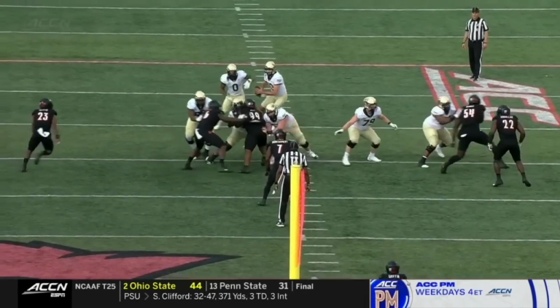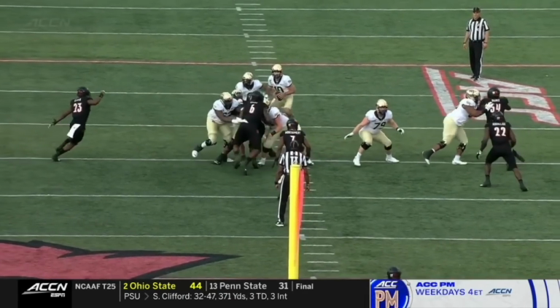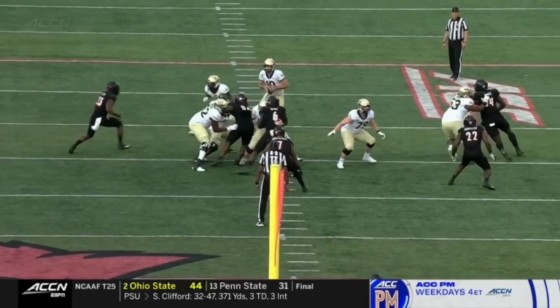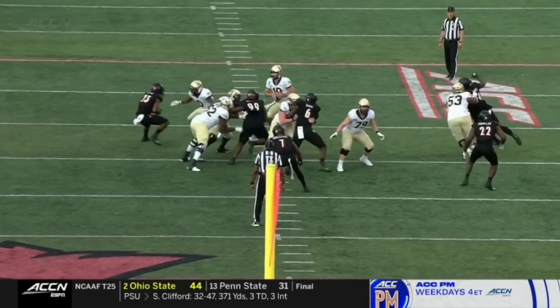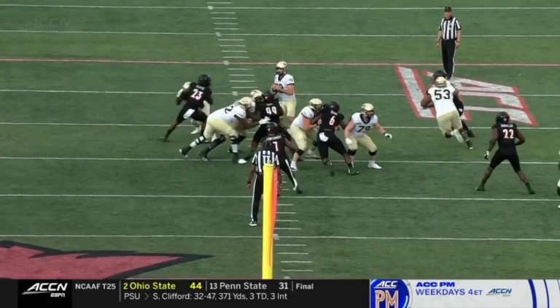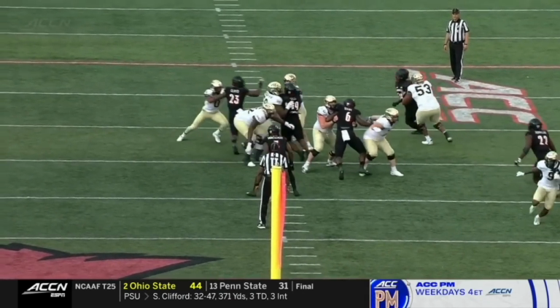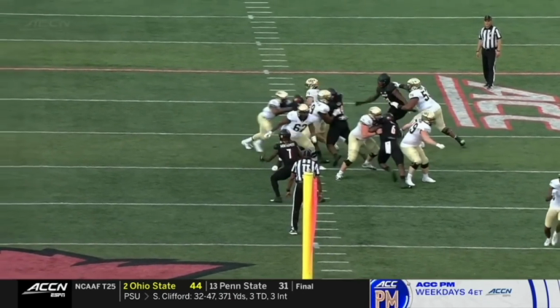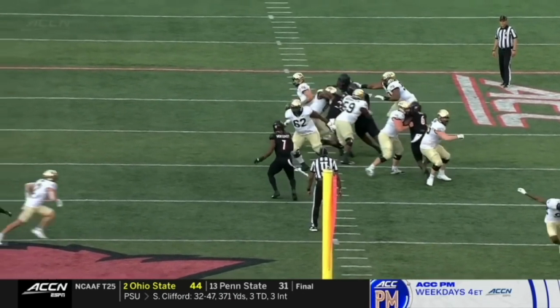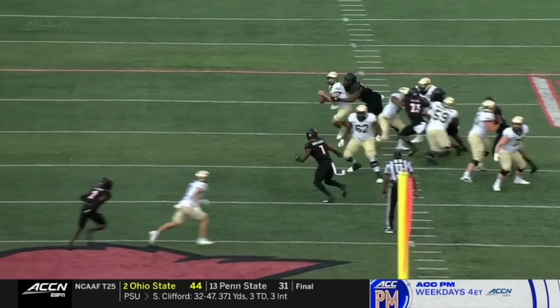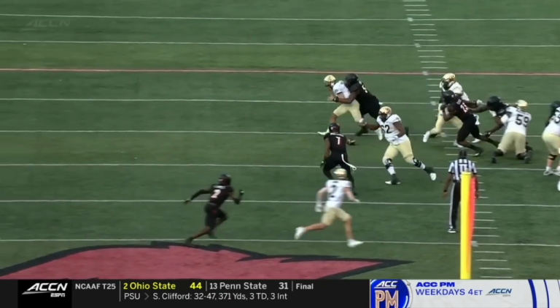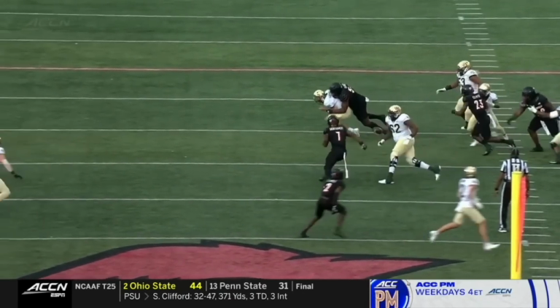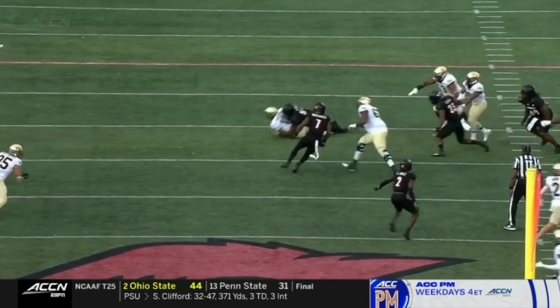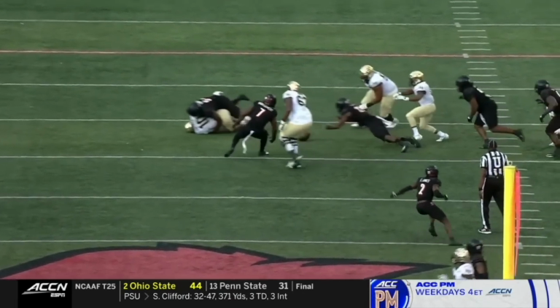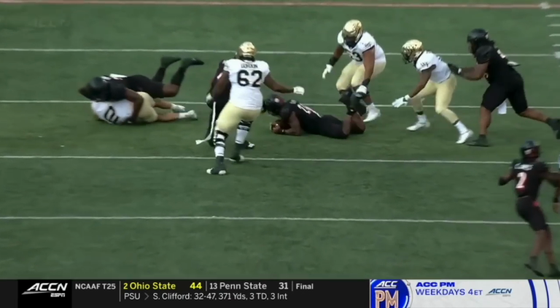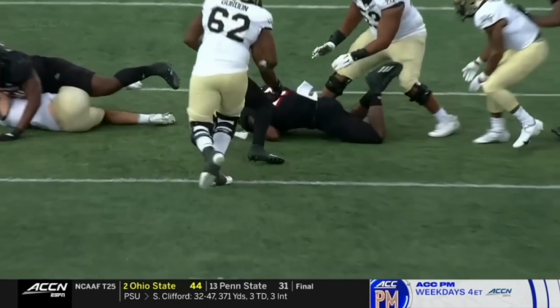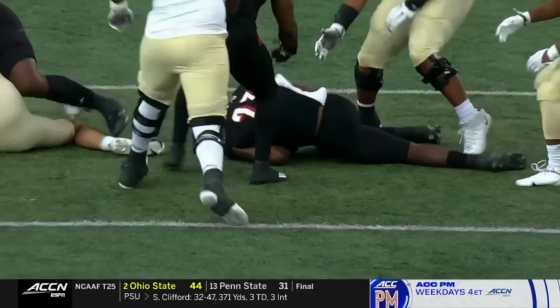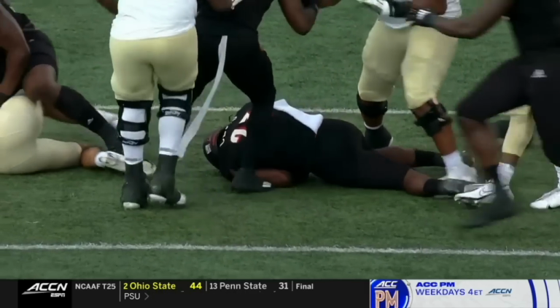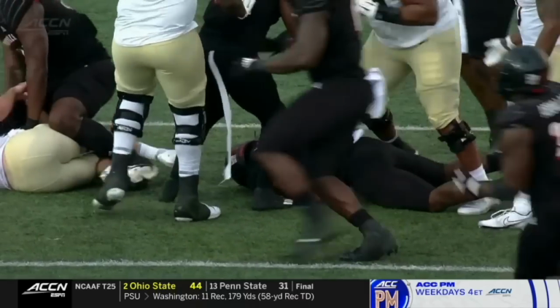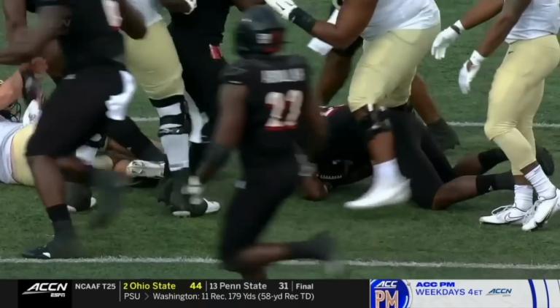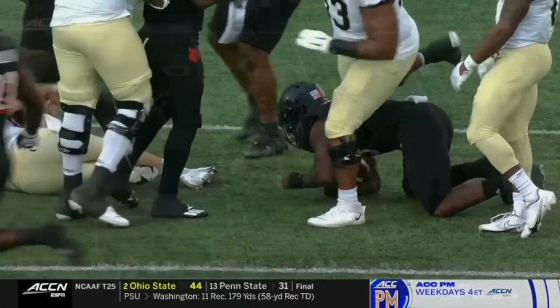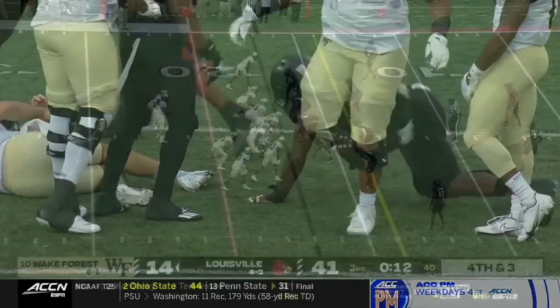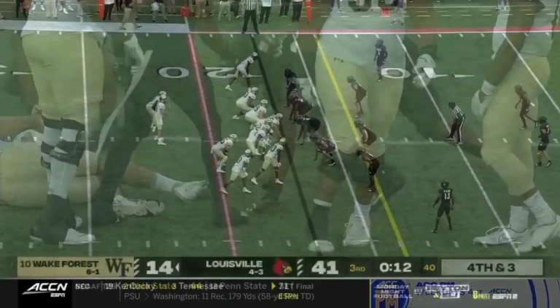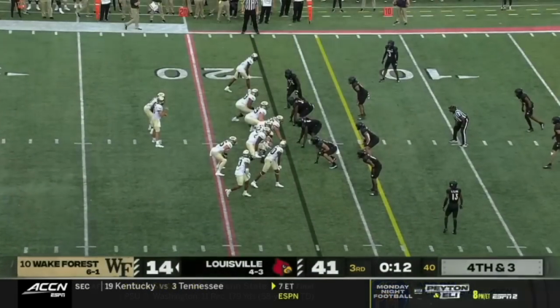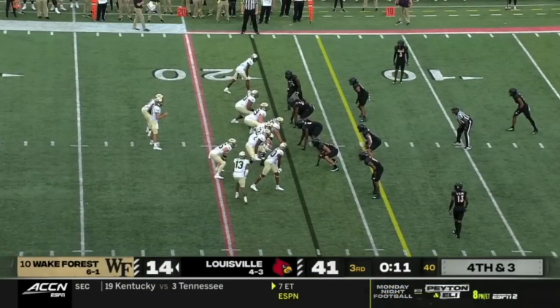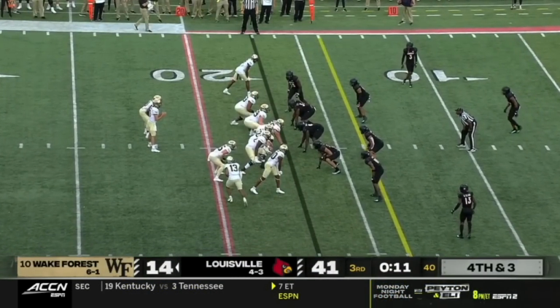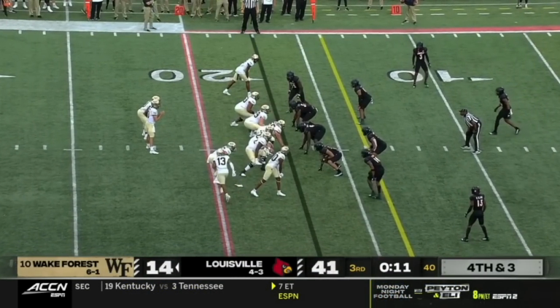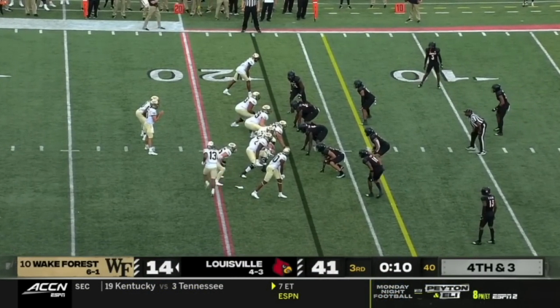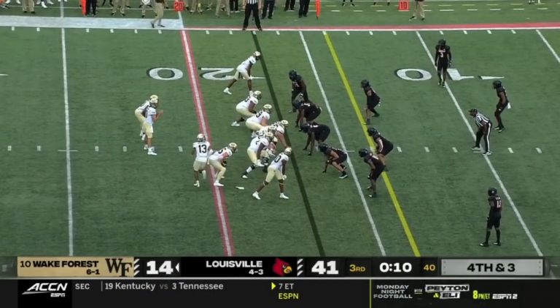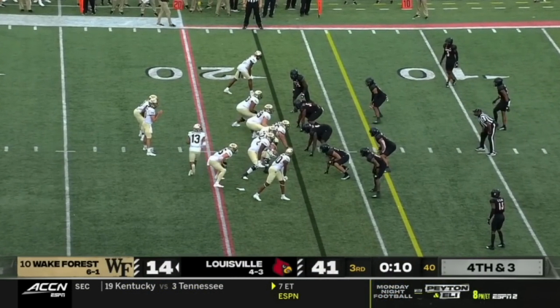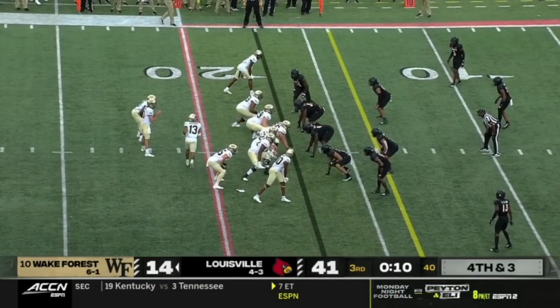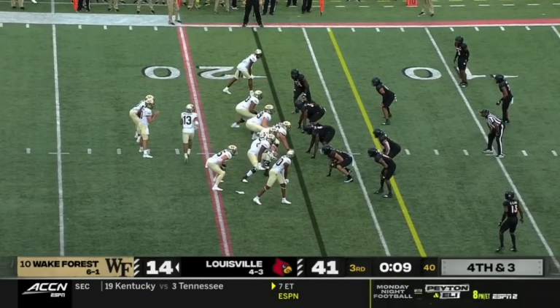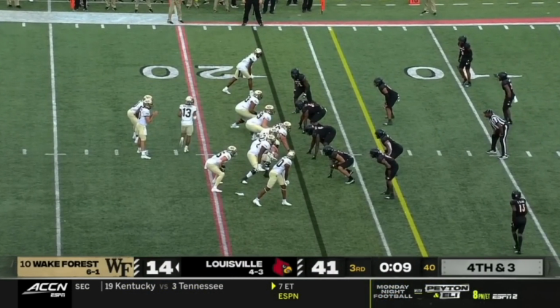Defensively, you just see the left tackle — it doesn't matter who's in the game, they keep getting beat this quarter. They've got to go for it on fourth down.